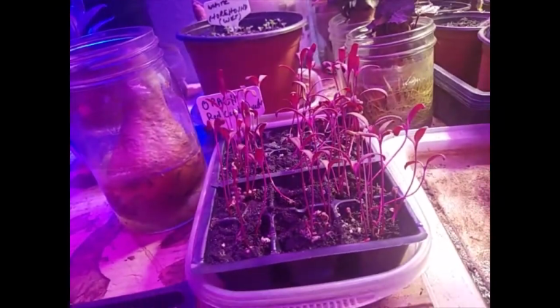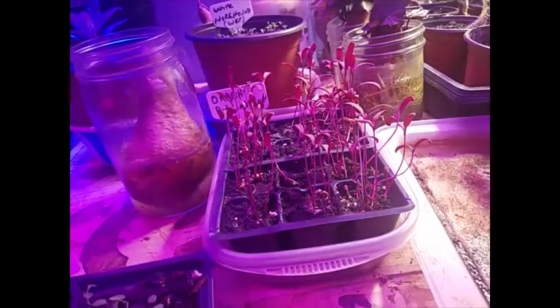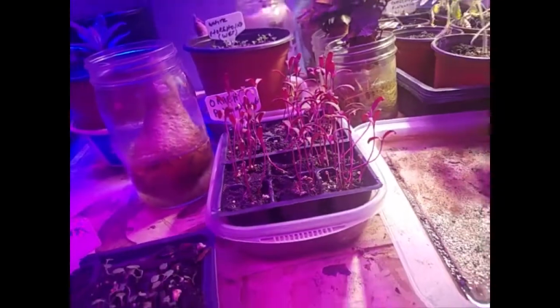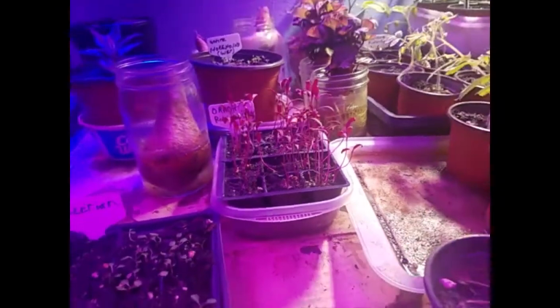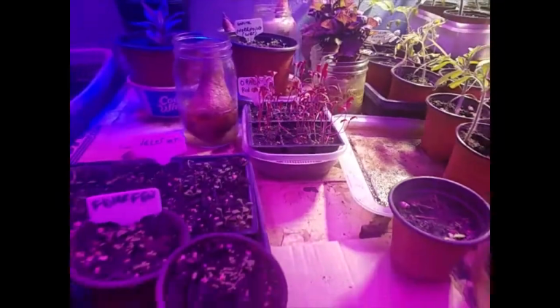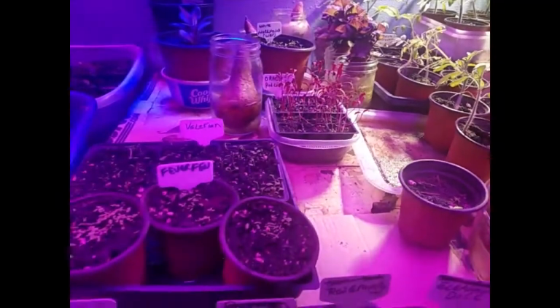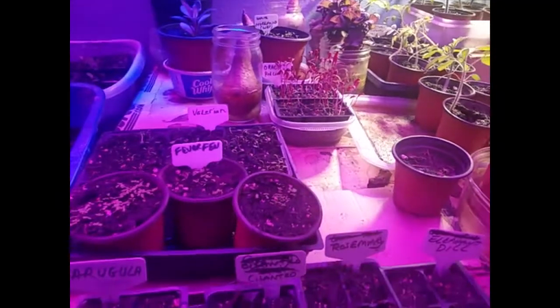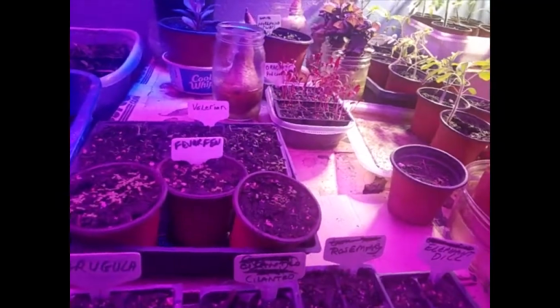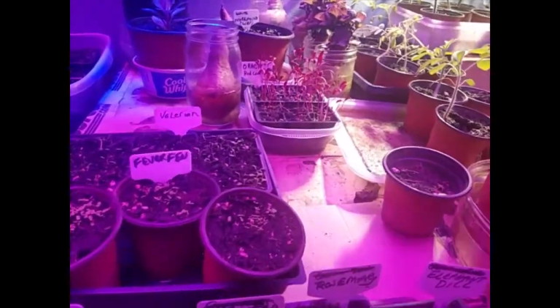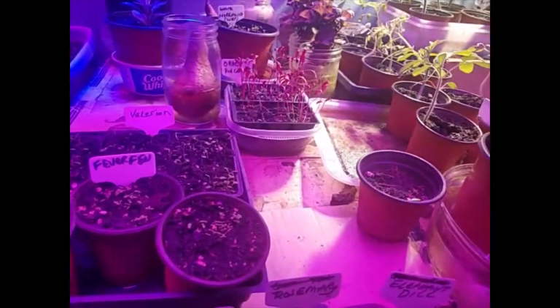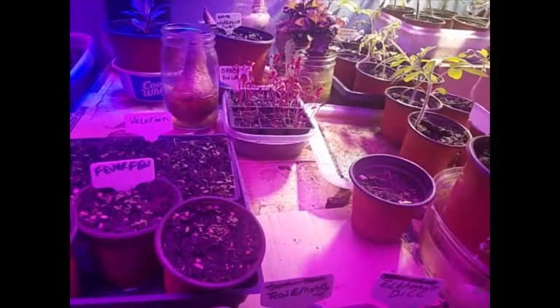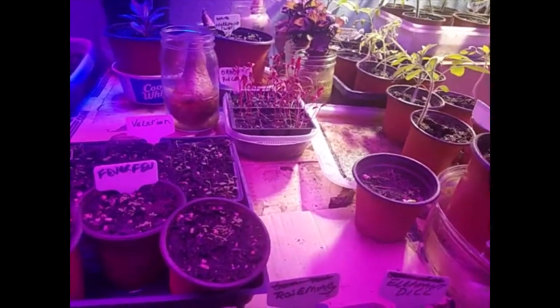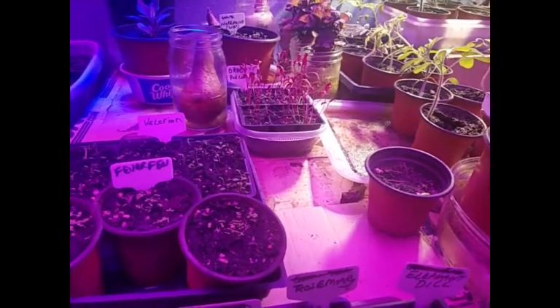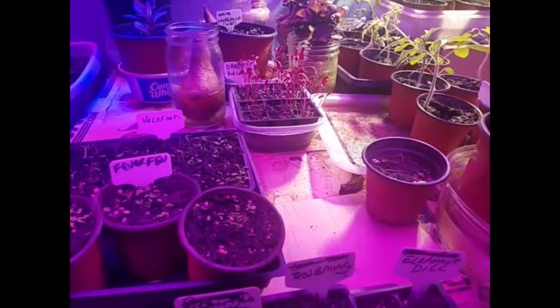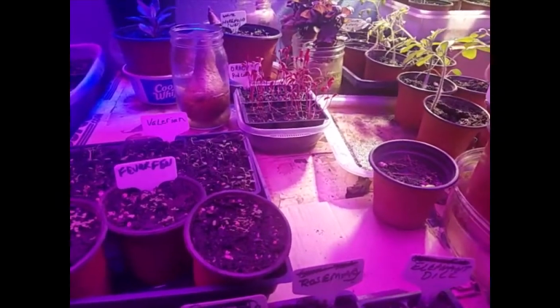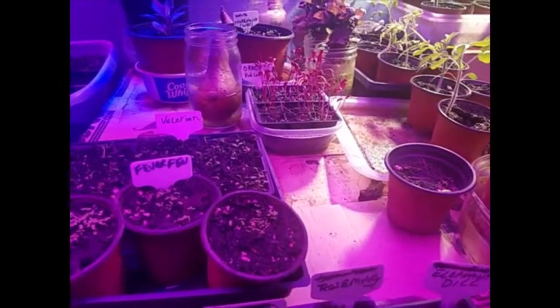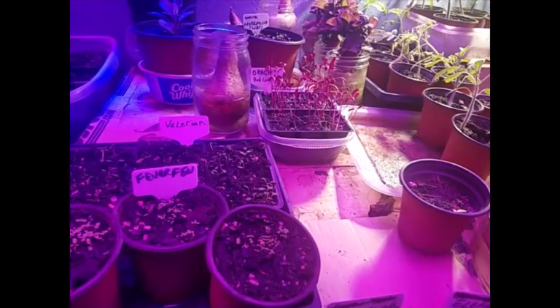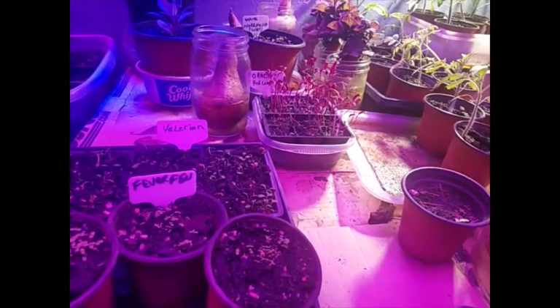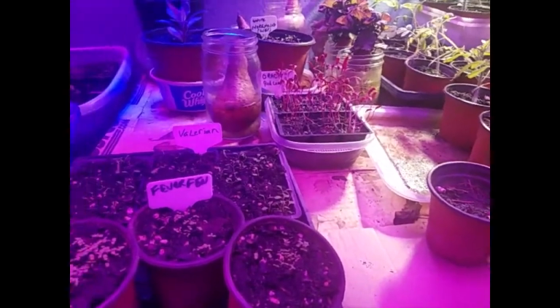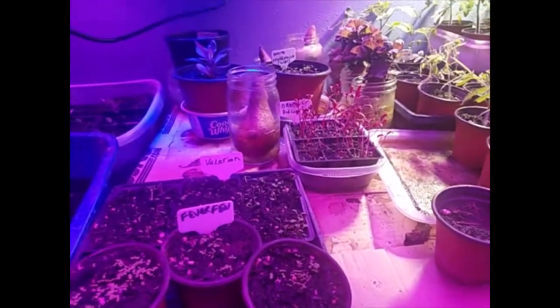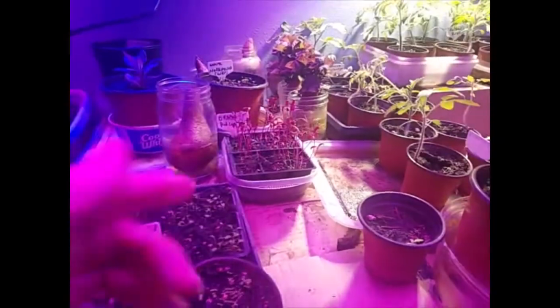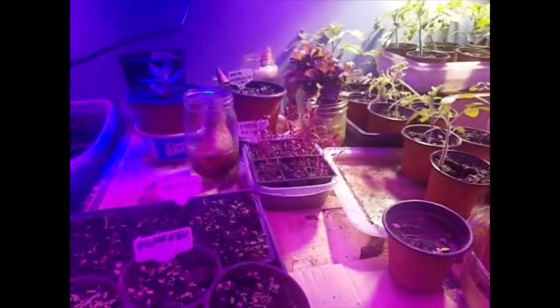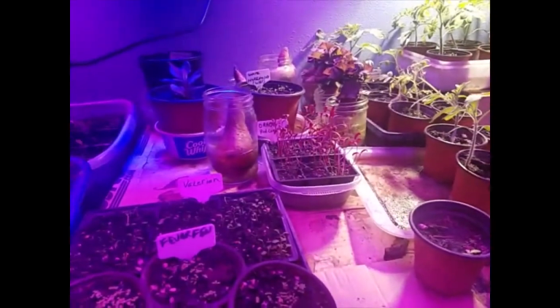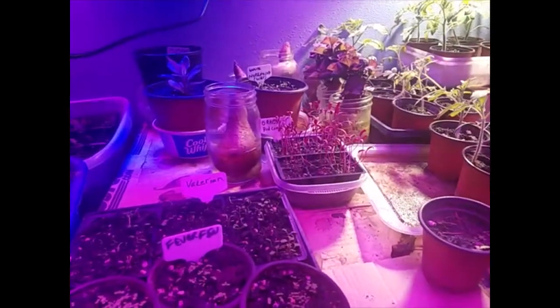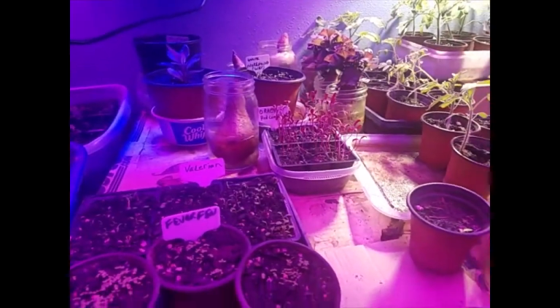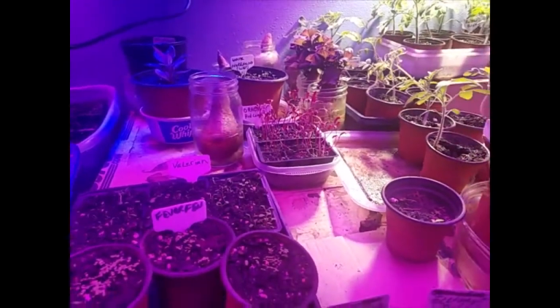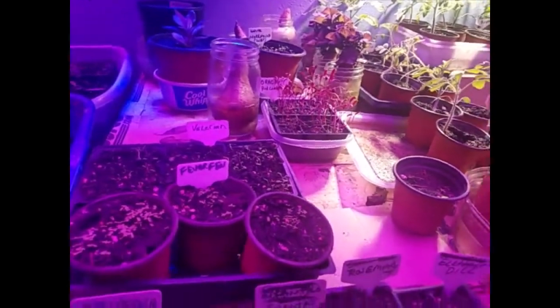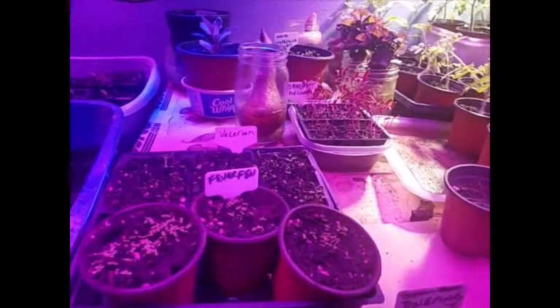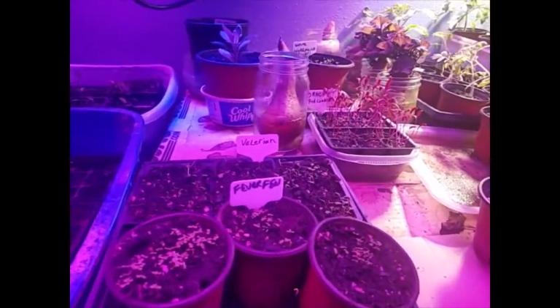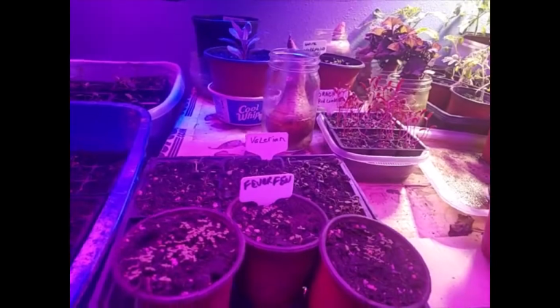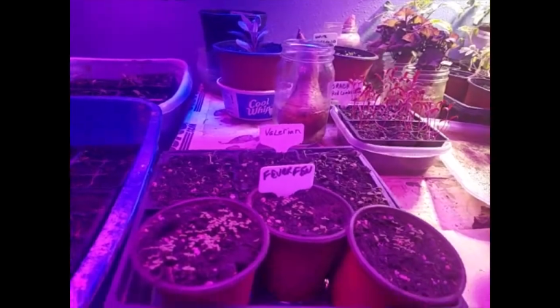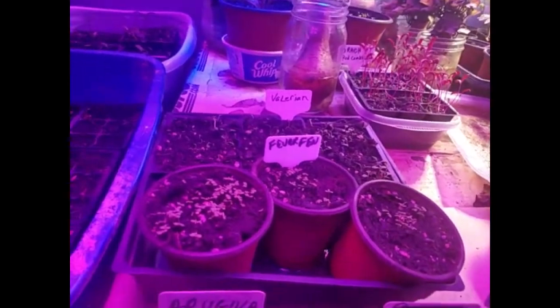This is red lamb's quarter to go with the green lamb's quarter. I harvested seeds last year — I'm just going to throw them straight out. These I'm going to start inside. They're just wild spinach, basically.